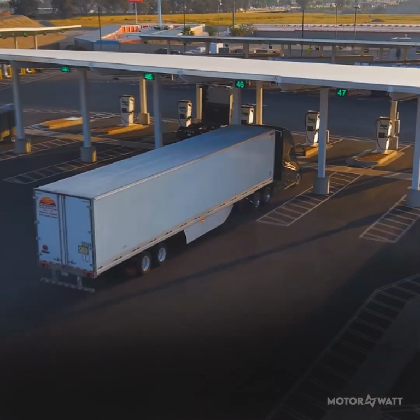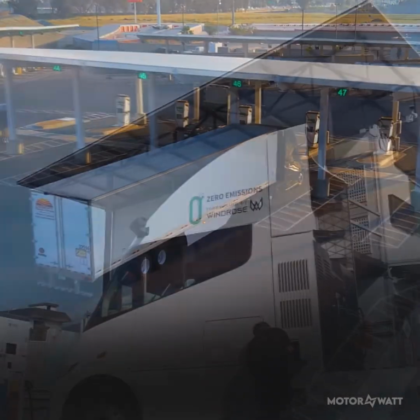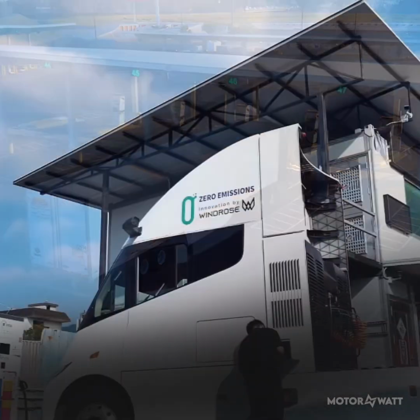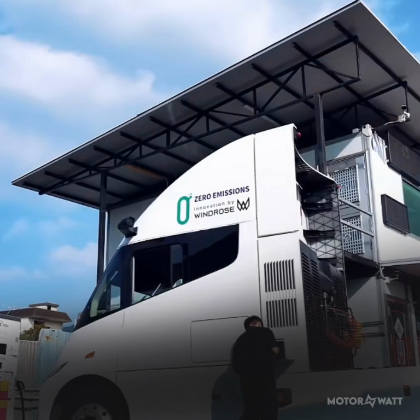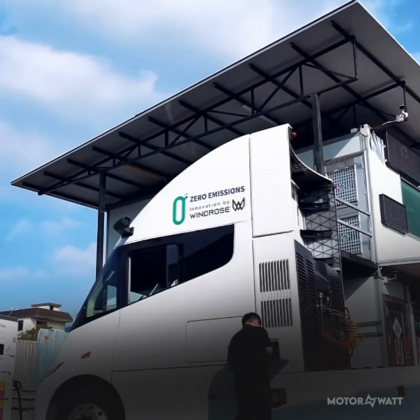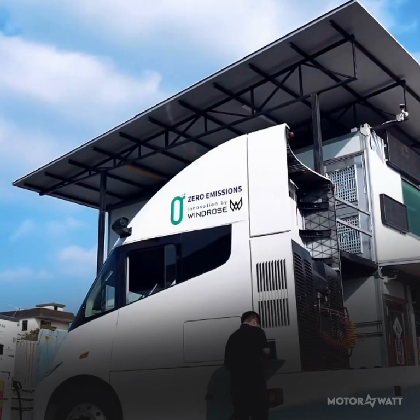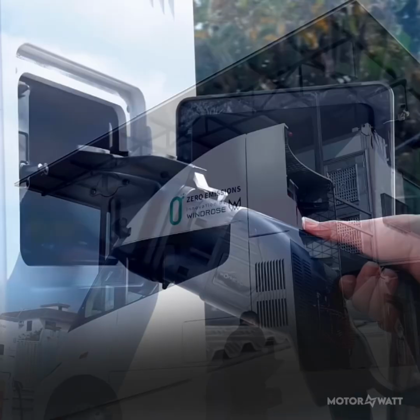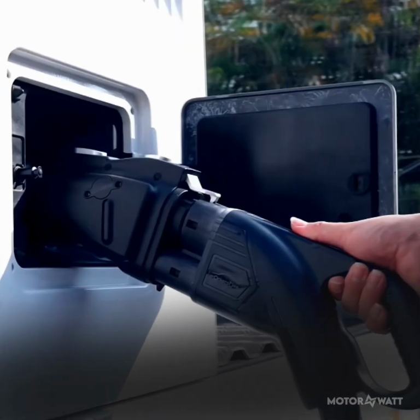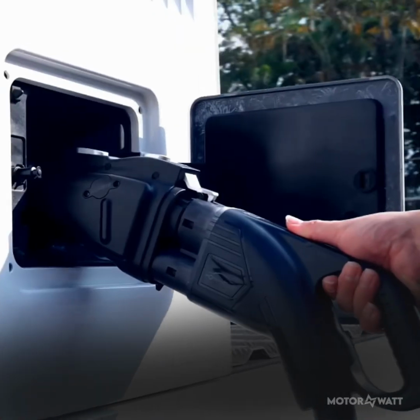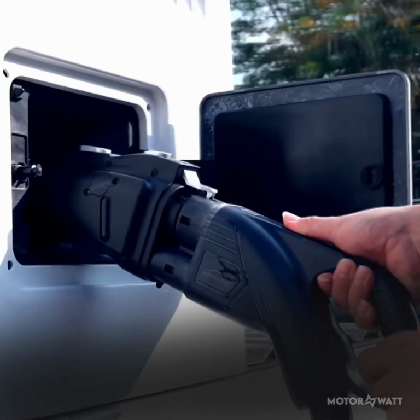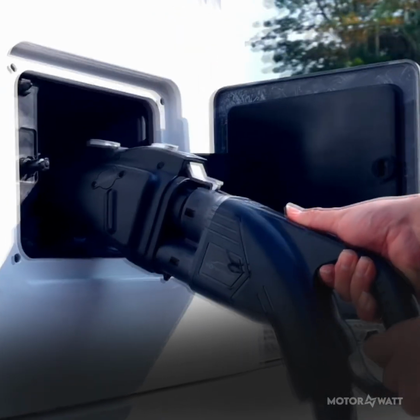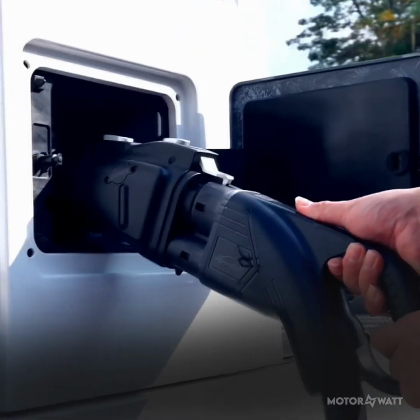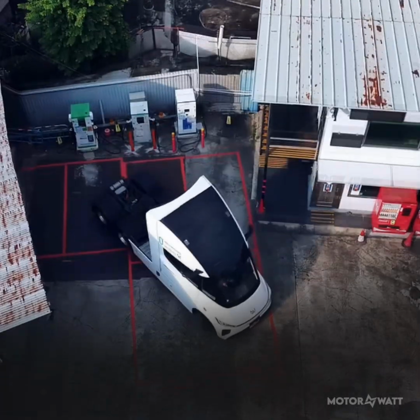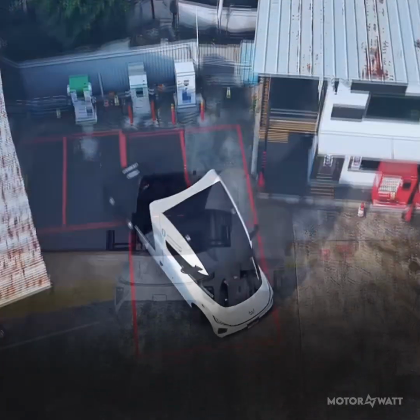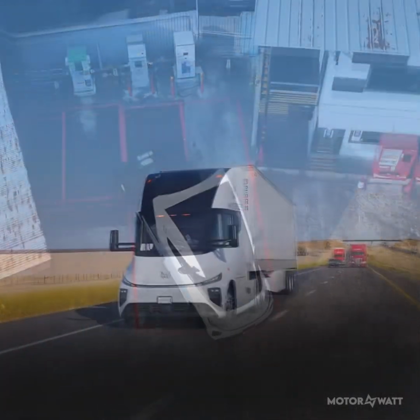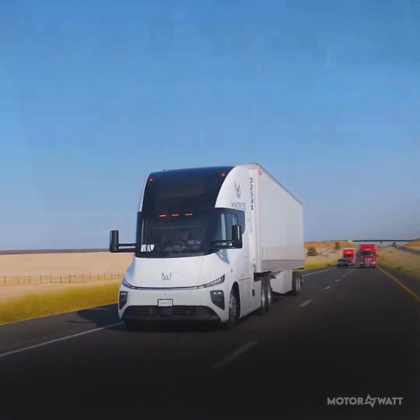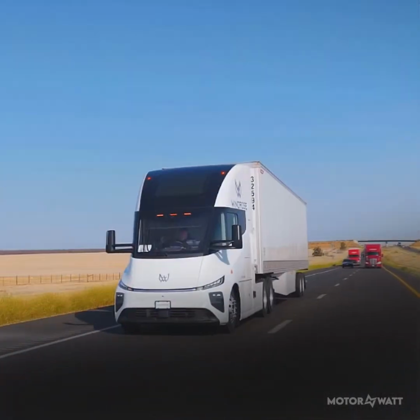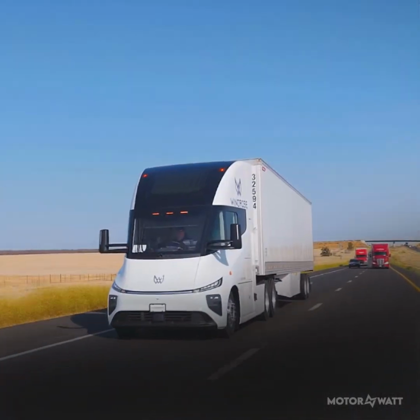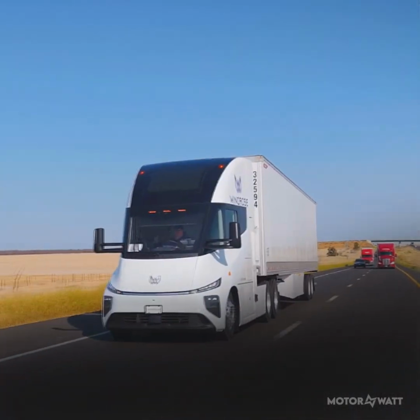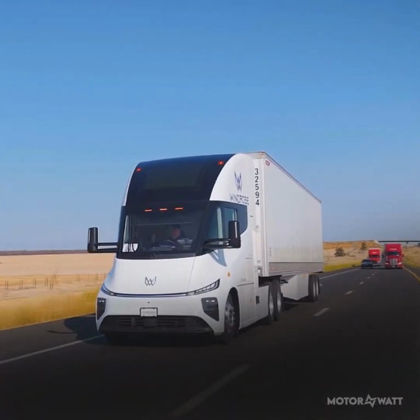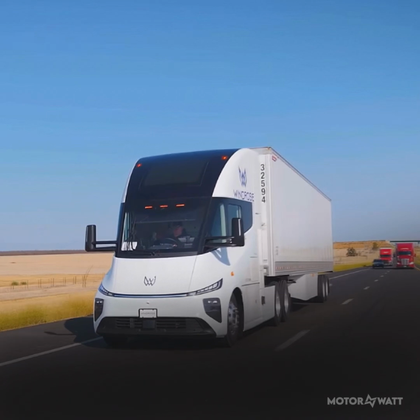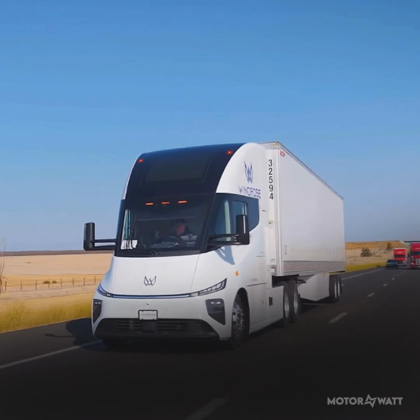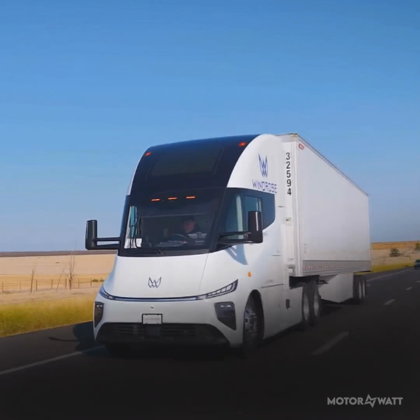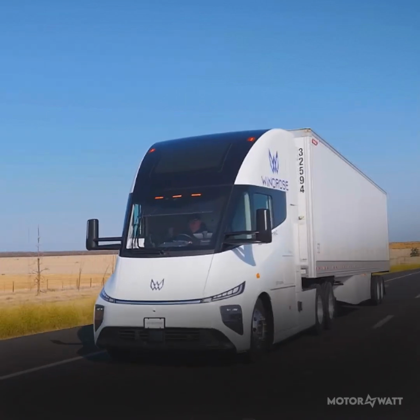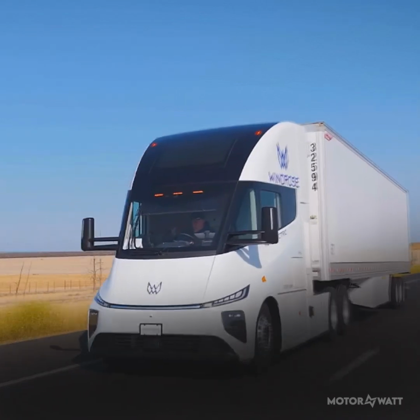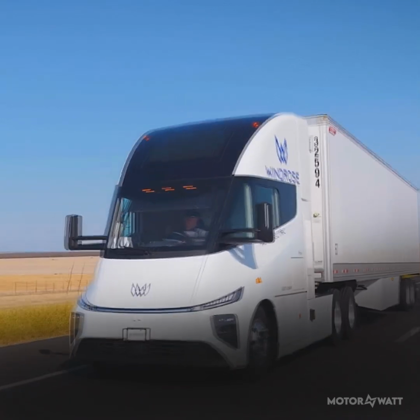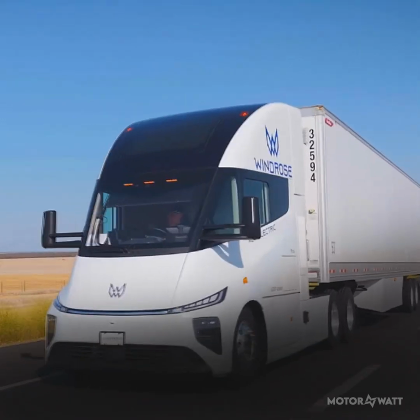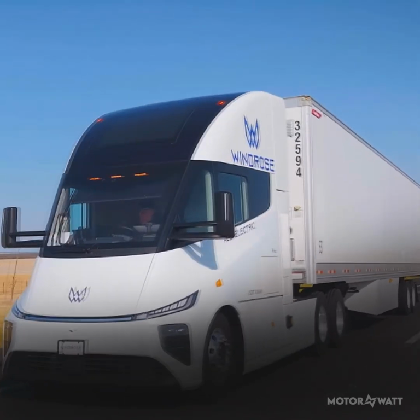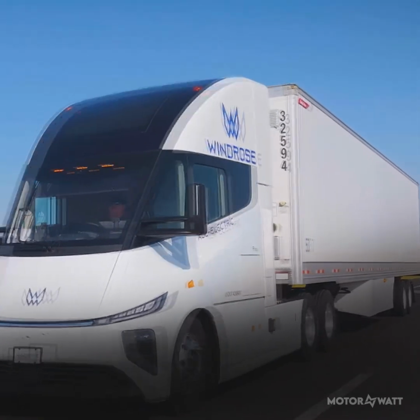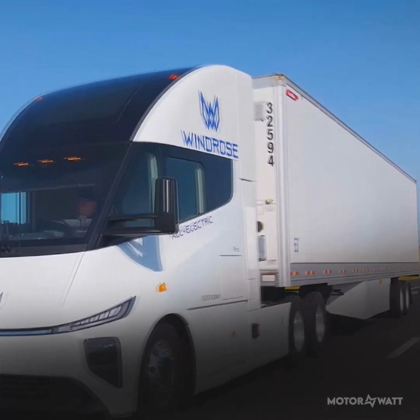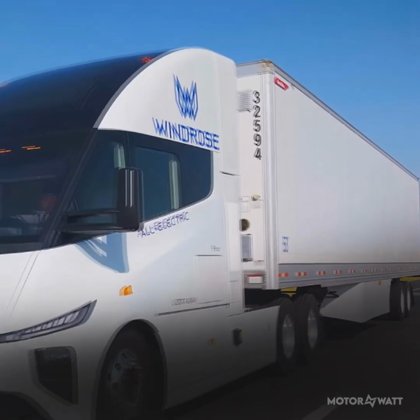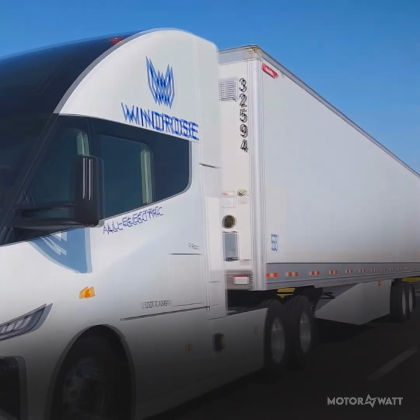Need a boost? Megawatt charging brings back 249 miles, about 400 kilometers, in just 35 minutes using CCS-1 or MCS ports.